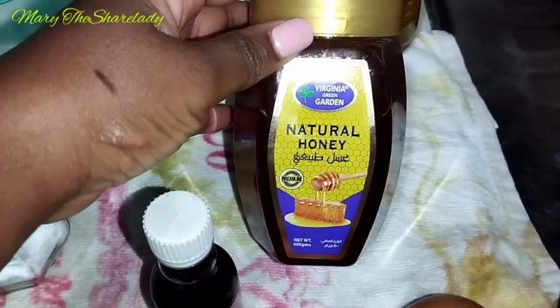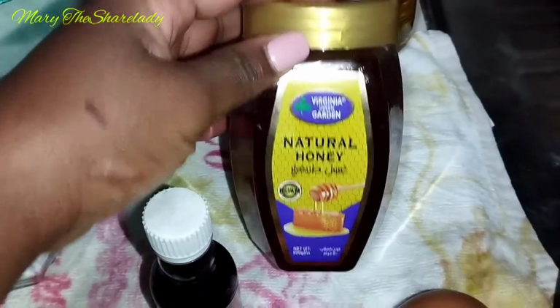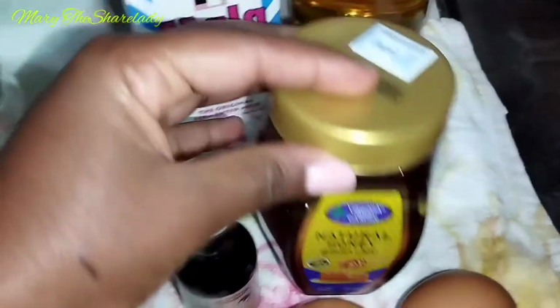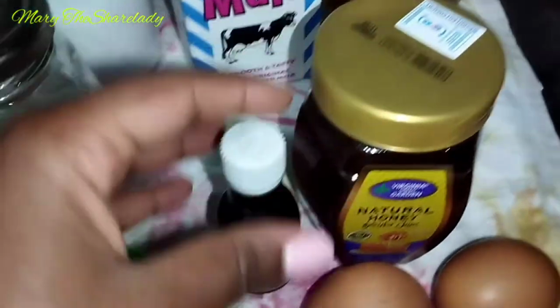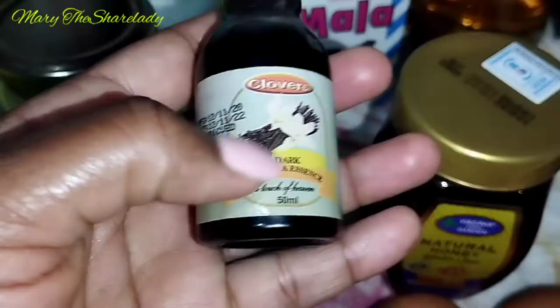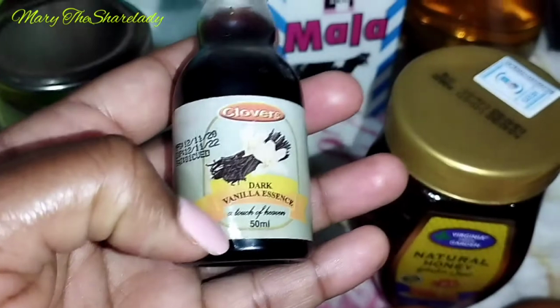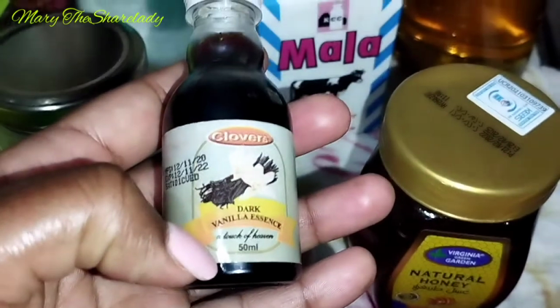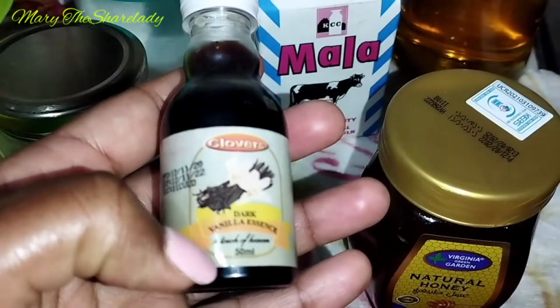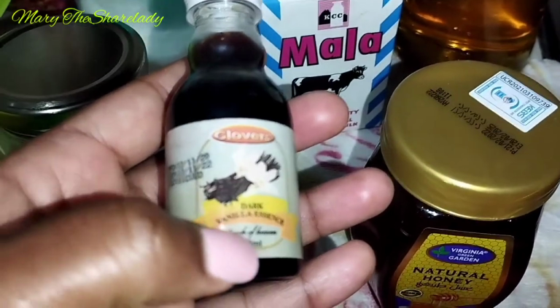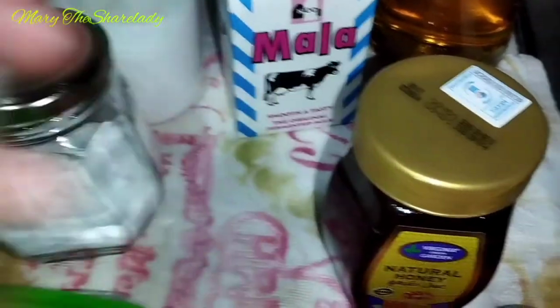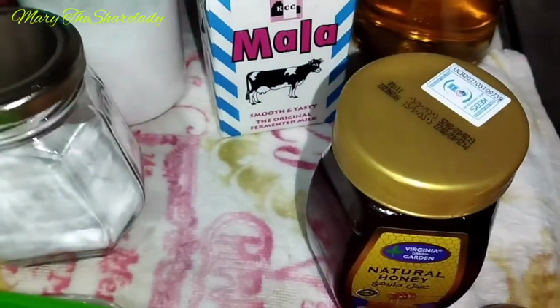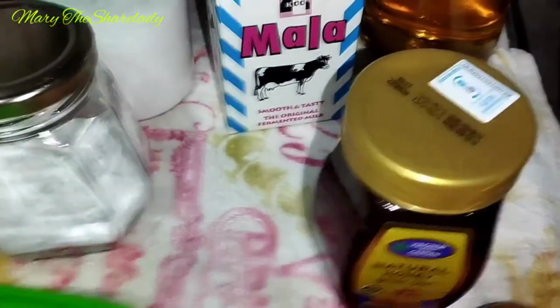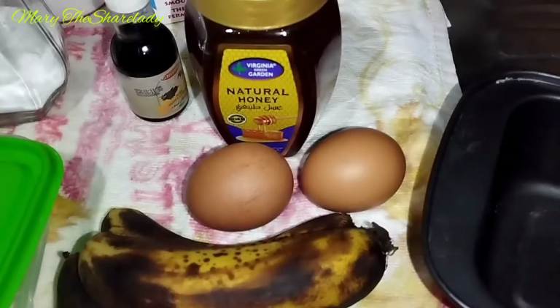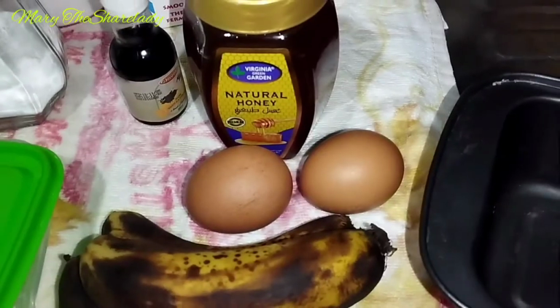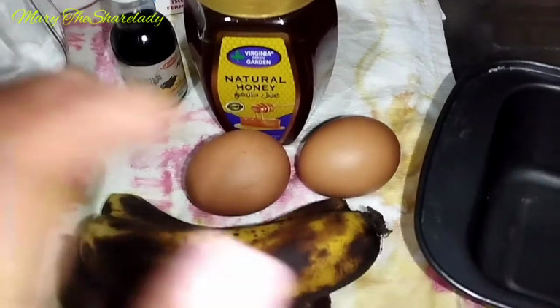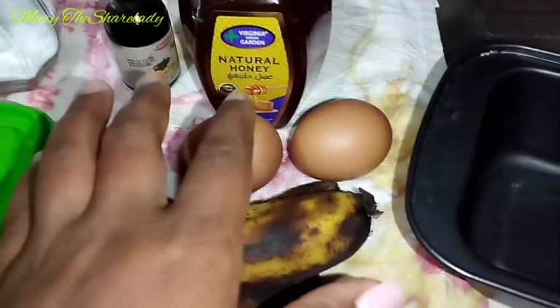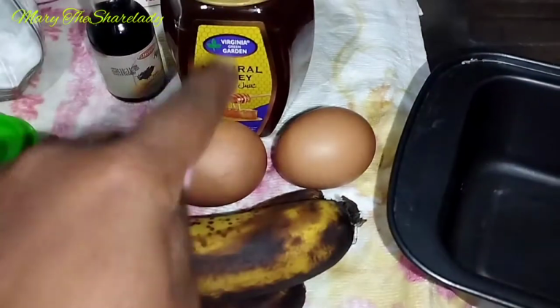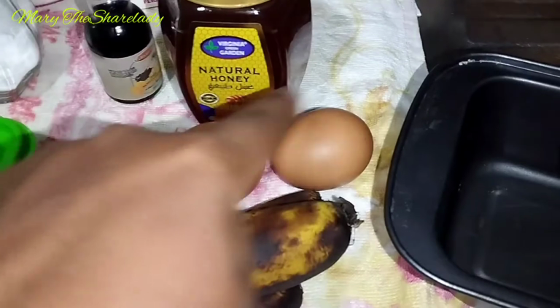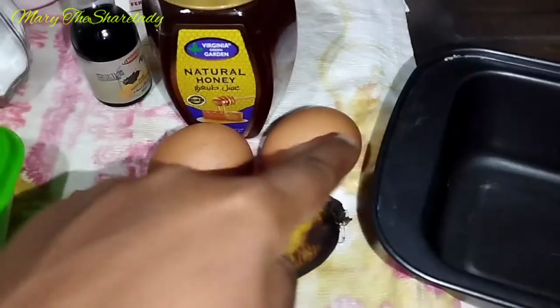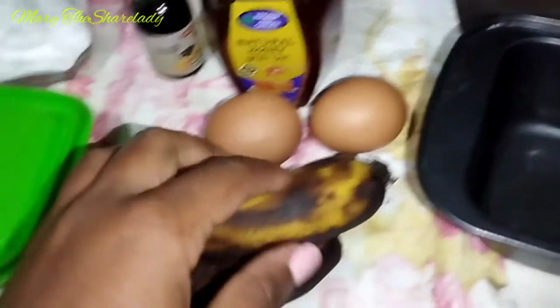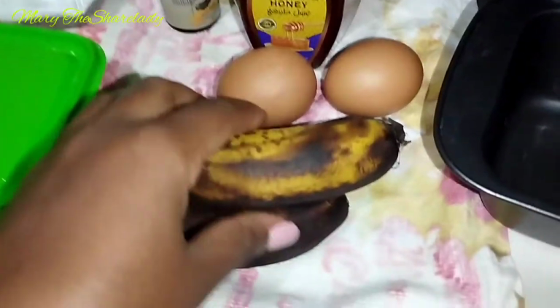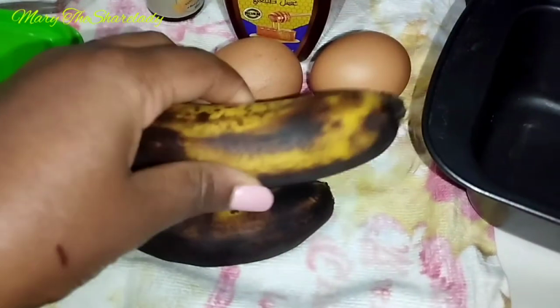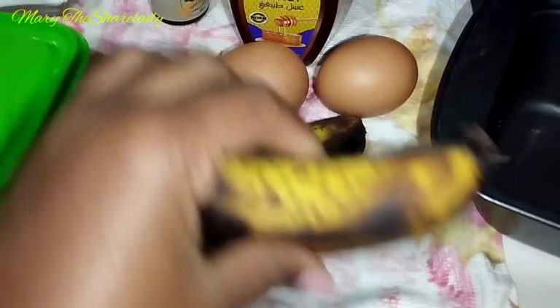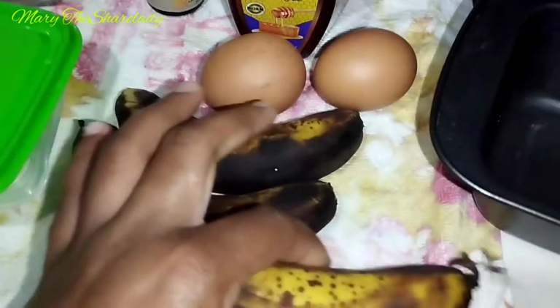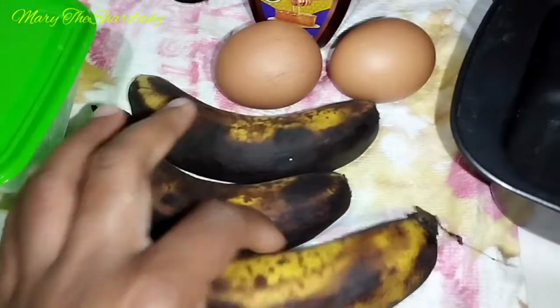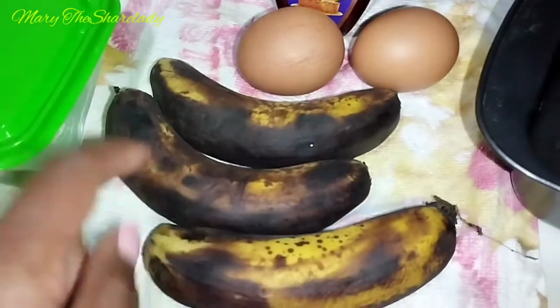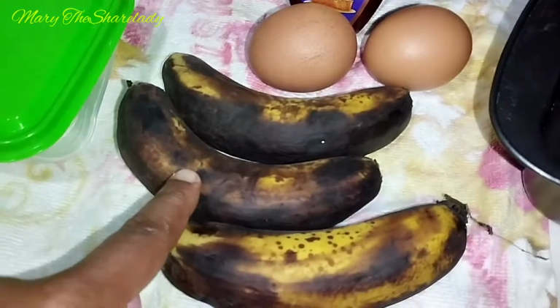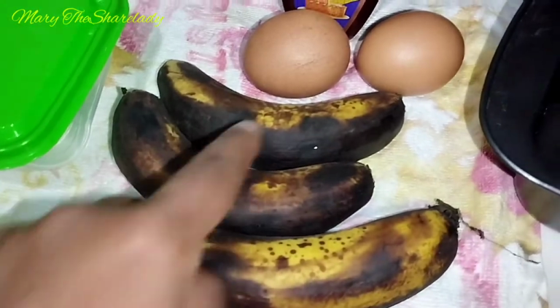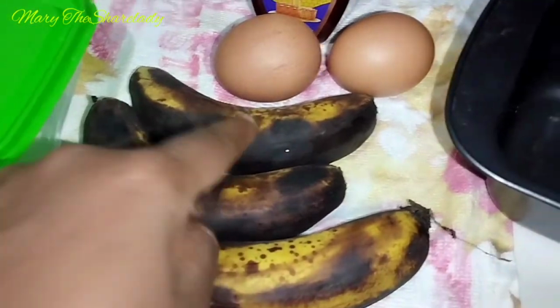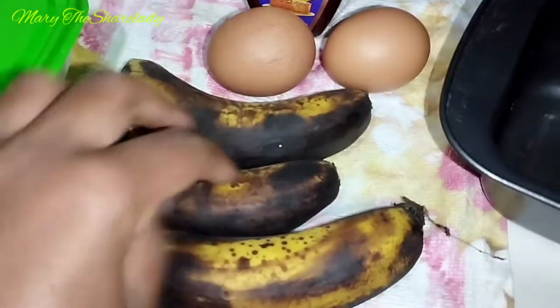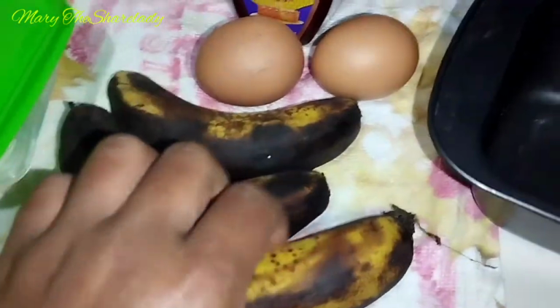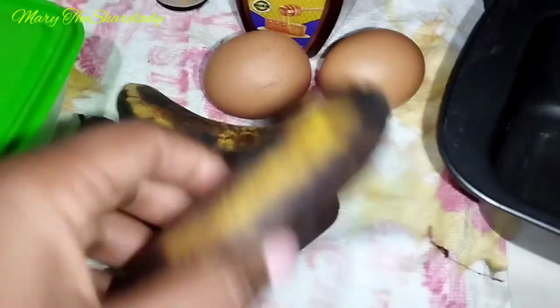For the wet ingredients I have fermented milk, cooking oil, honey, vanilla essence, two eggs, and three ripe bananas — overripe bananas, not mushy ones, but just overripe bananas.